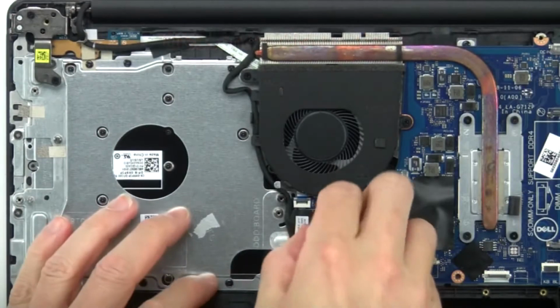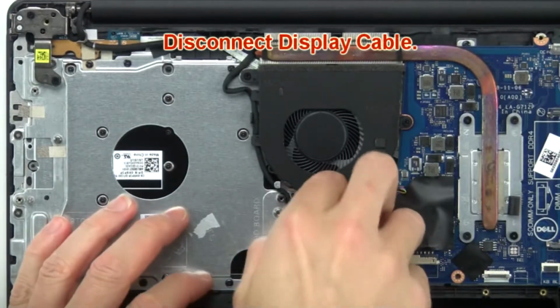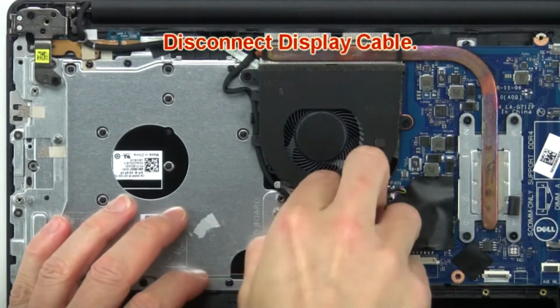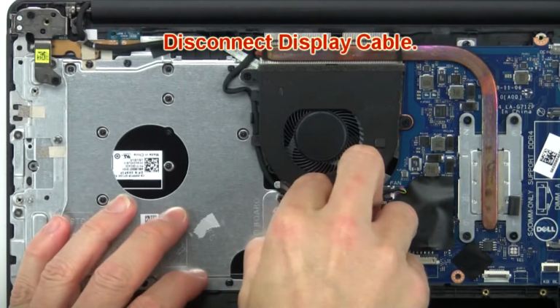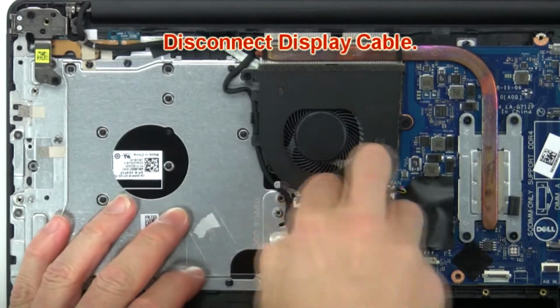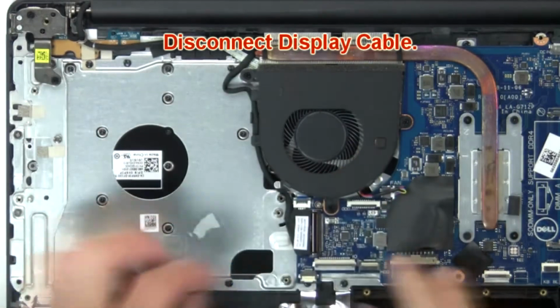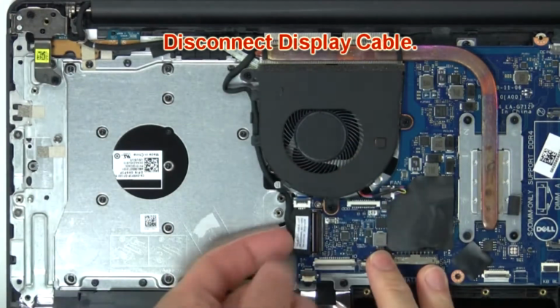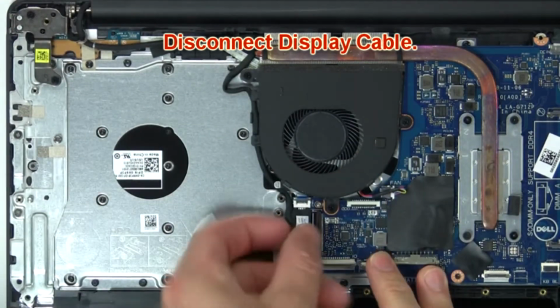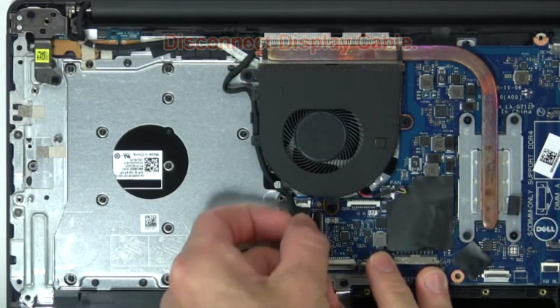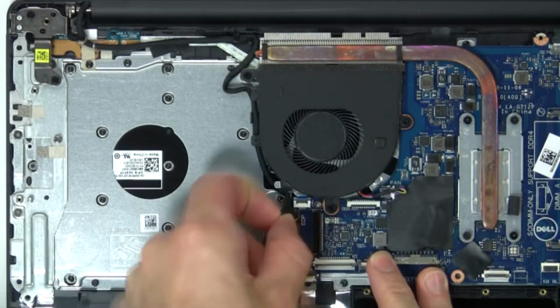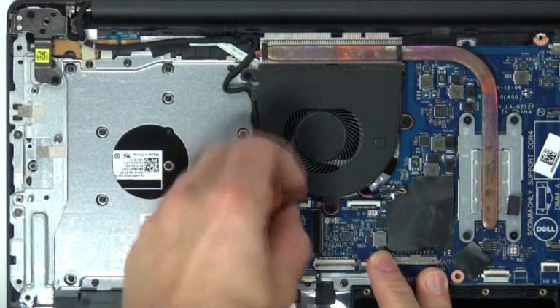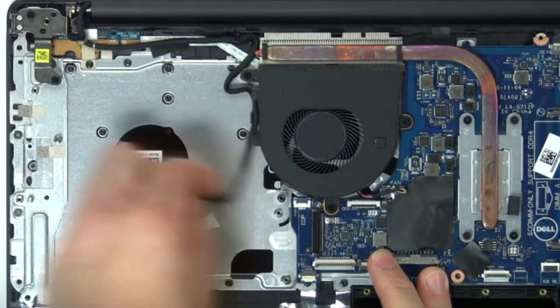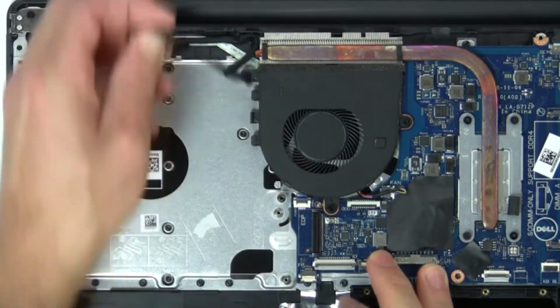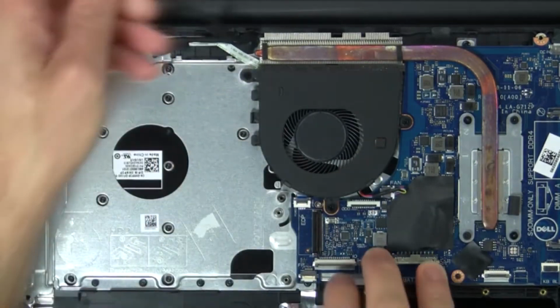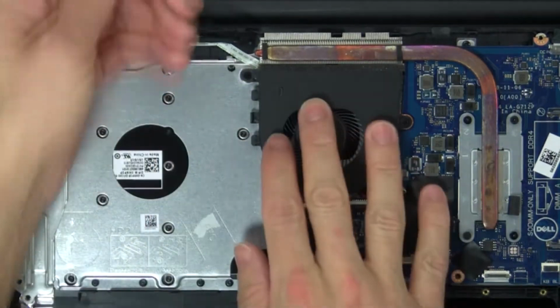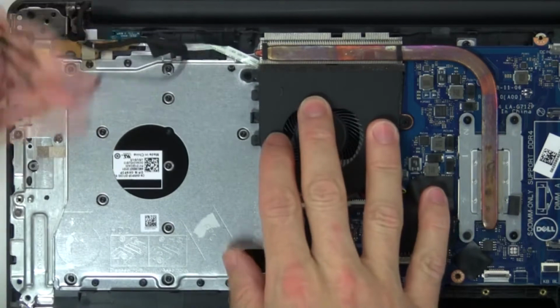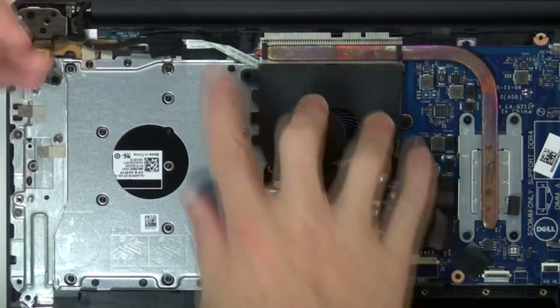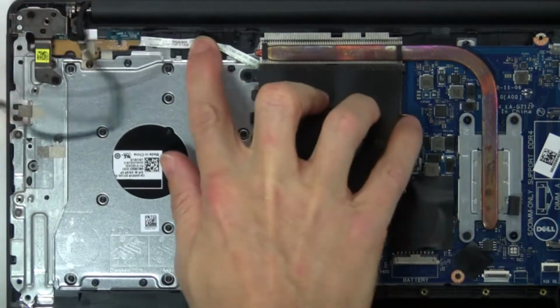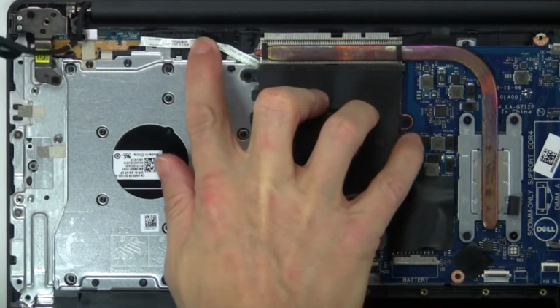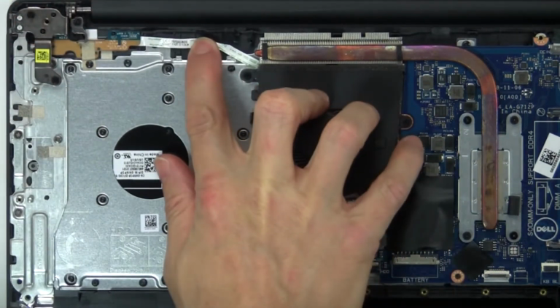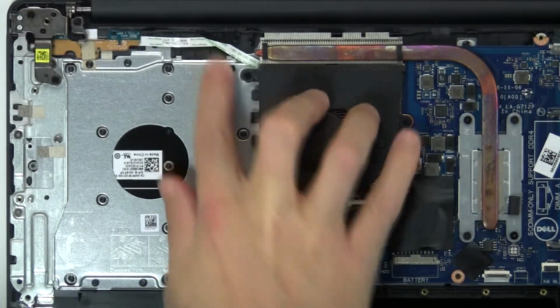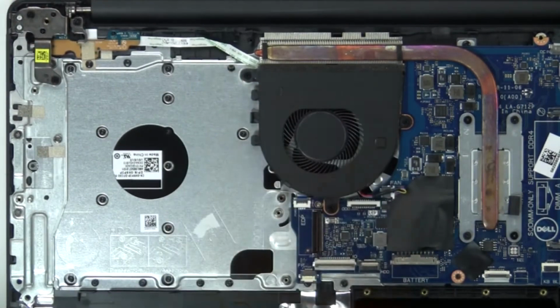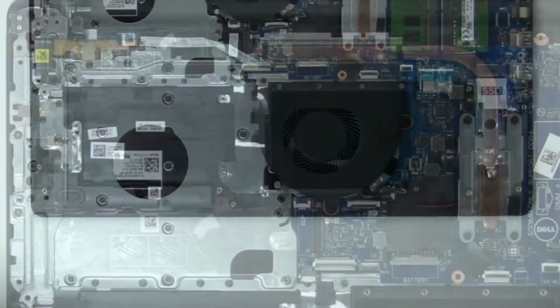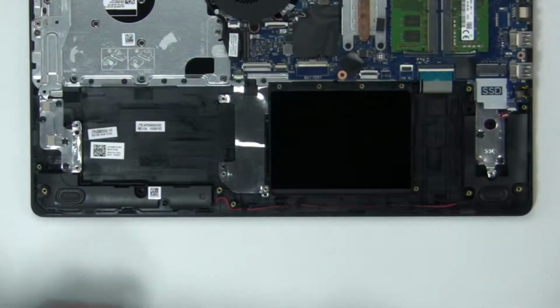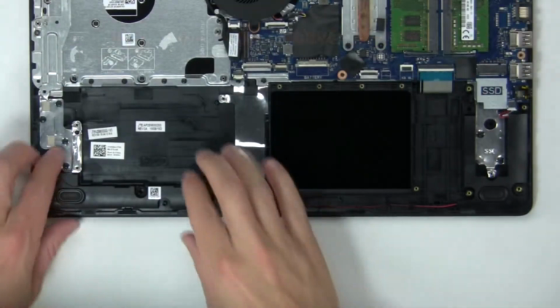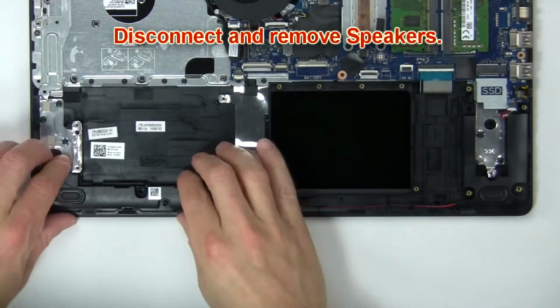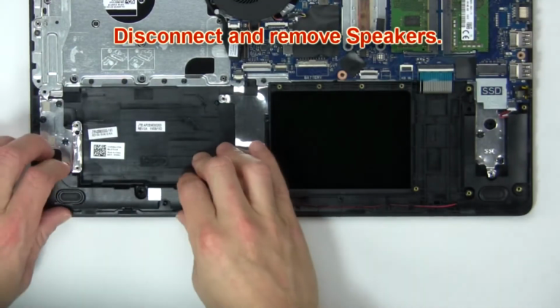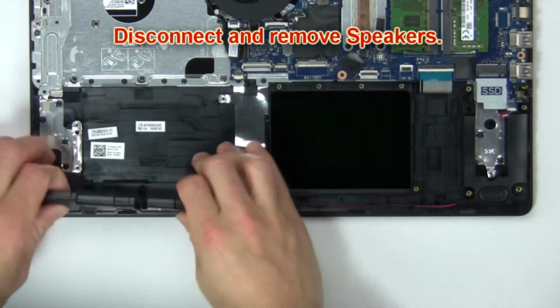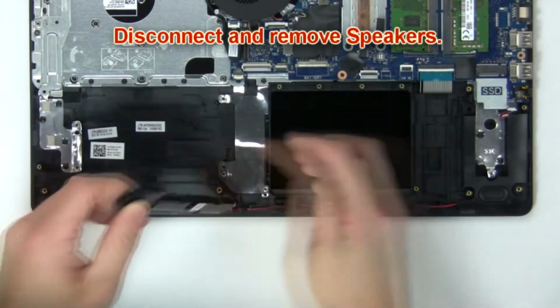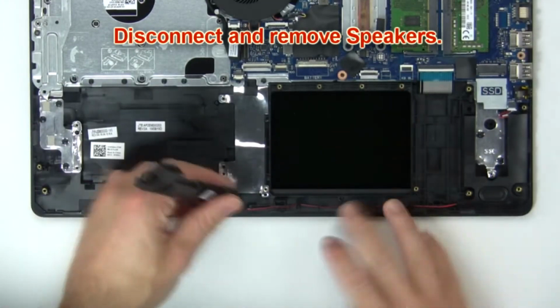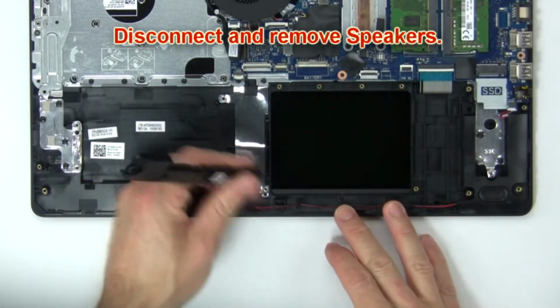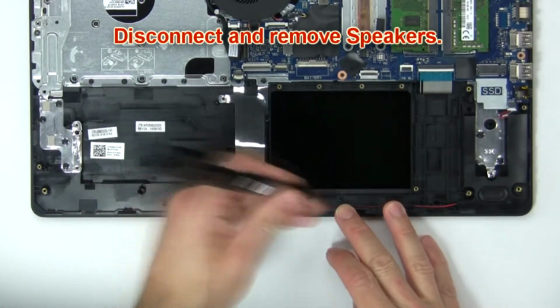Then disconnect display cable. Next, disconnect and remove speakers.